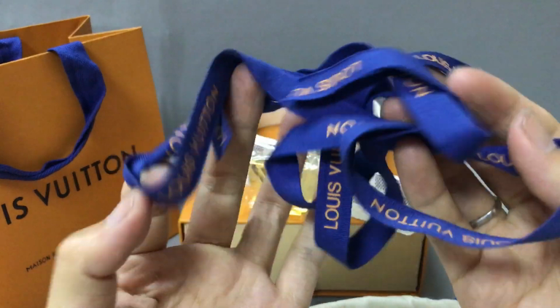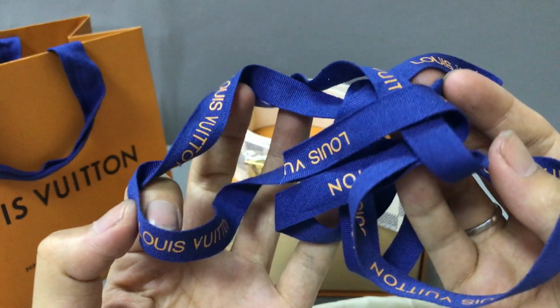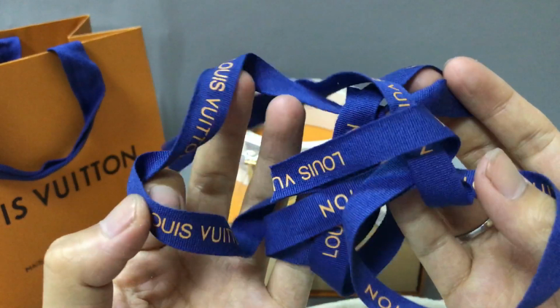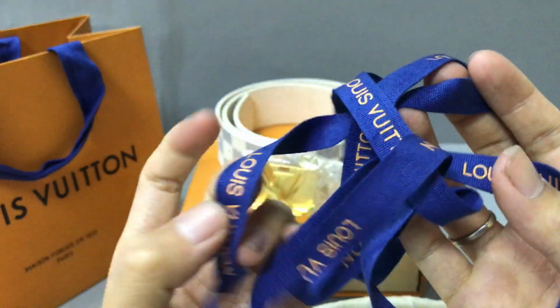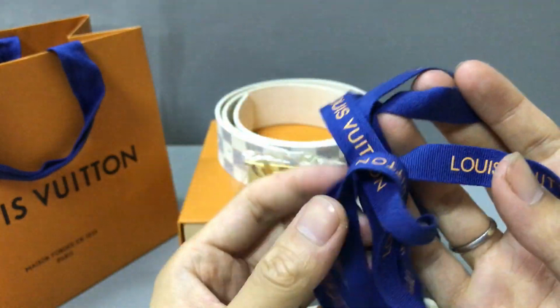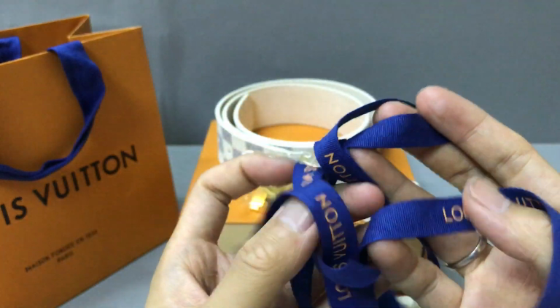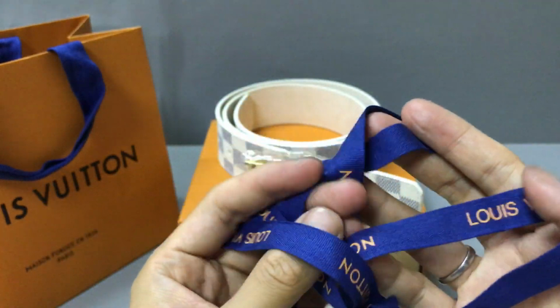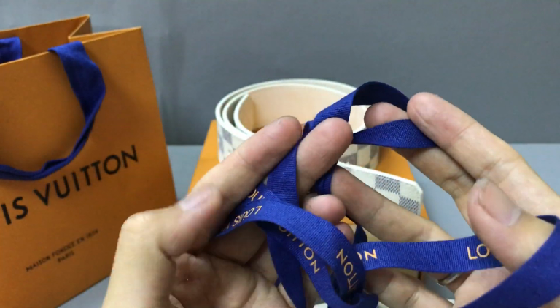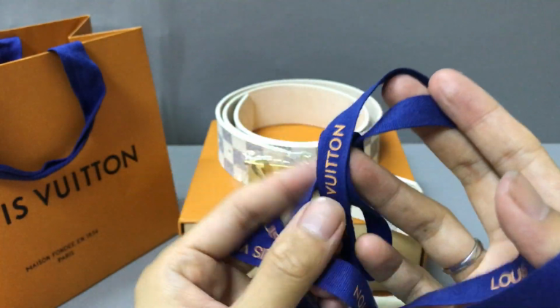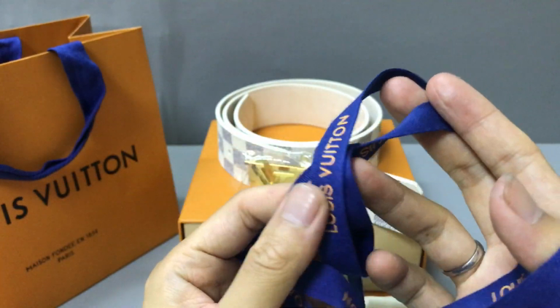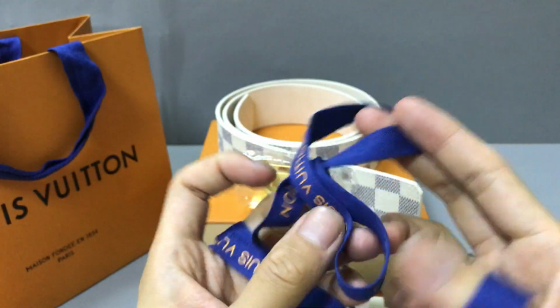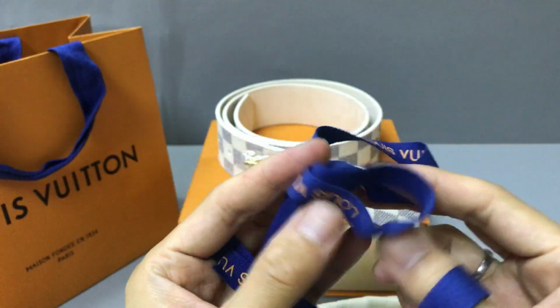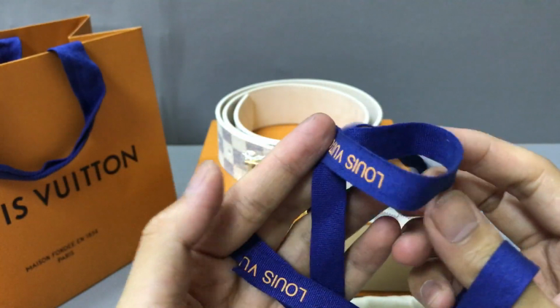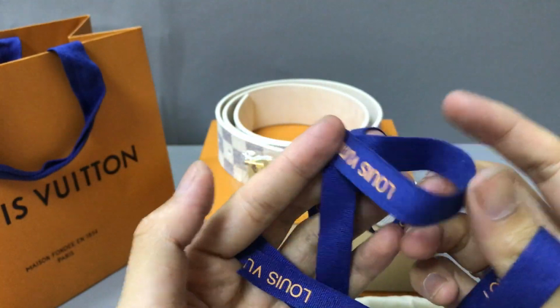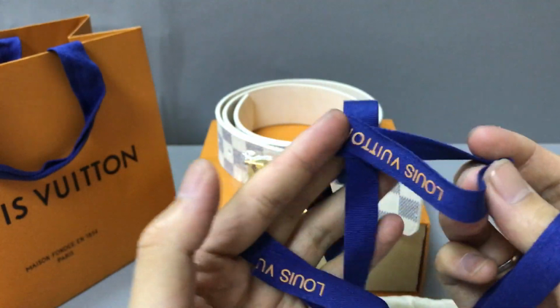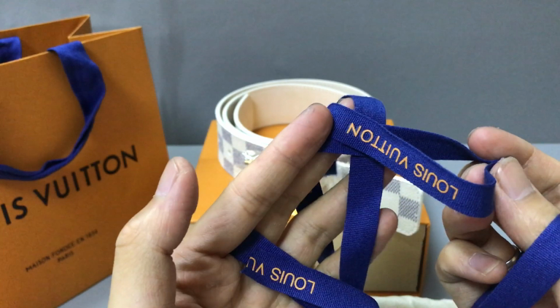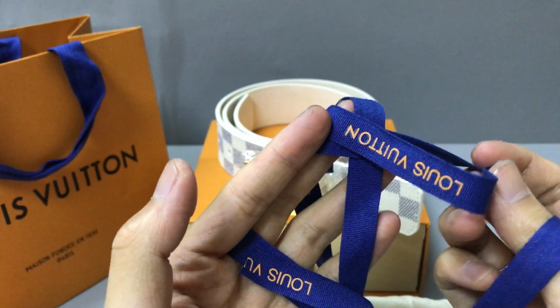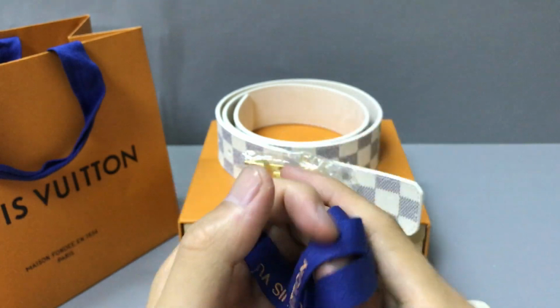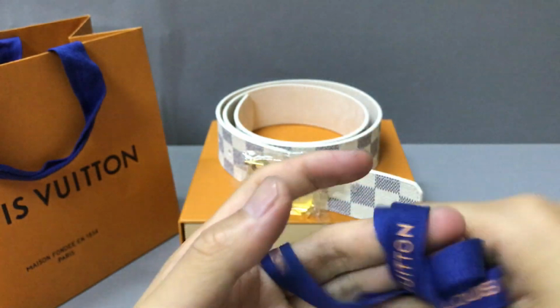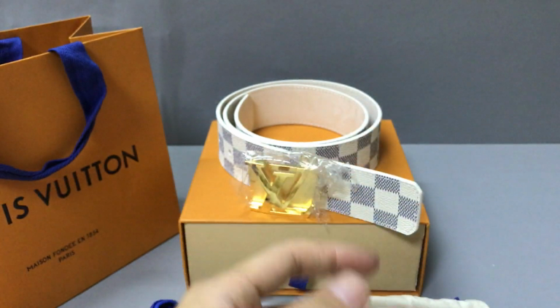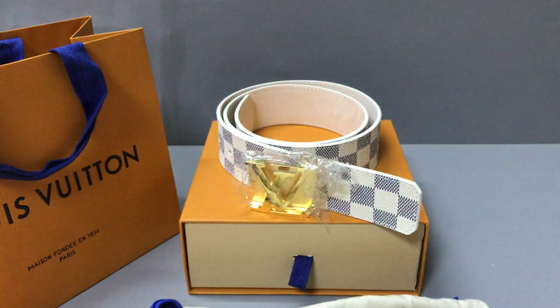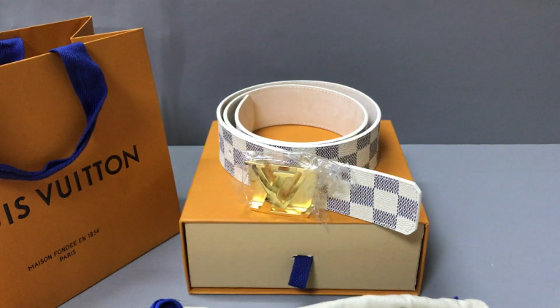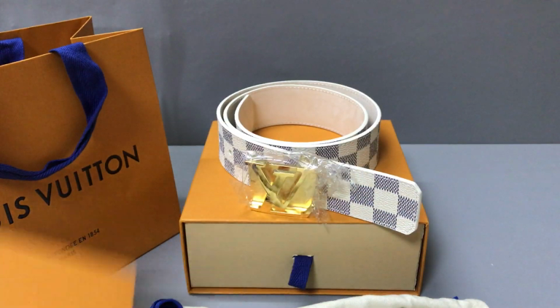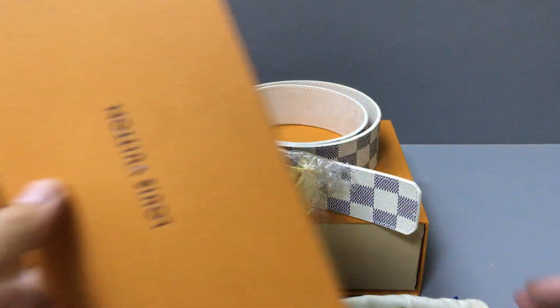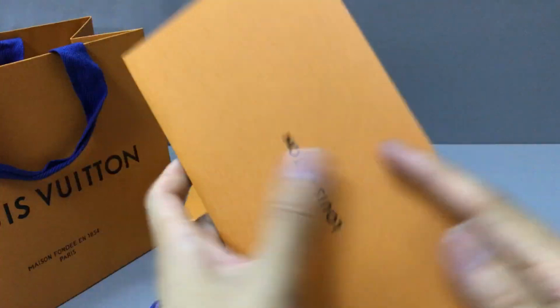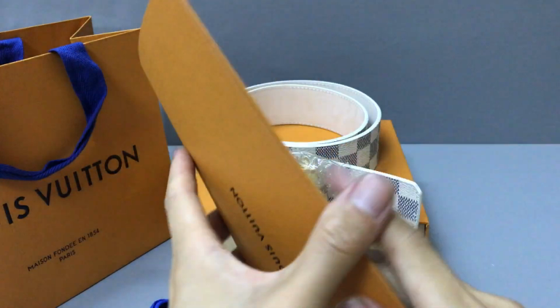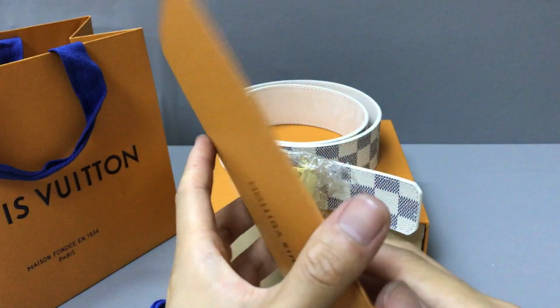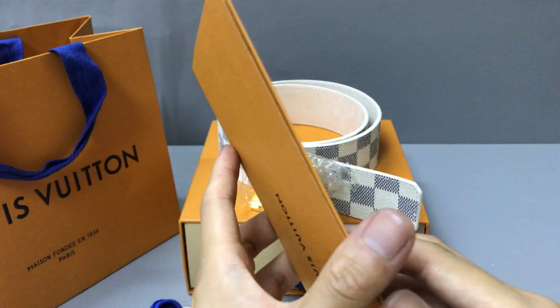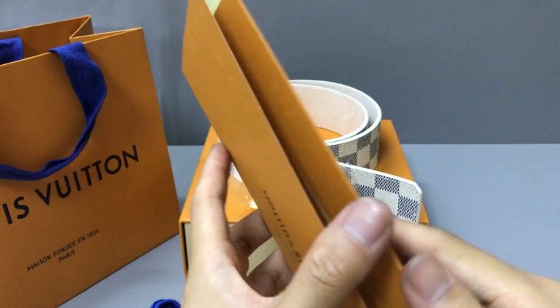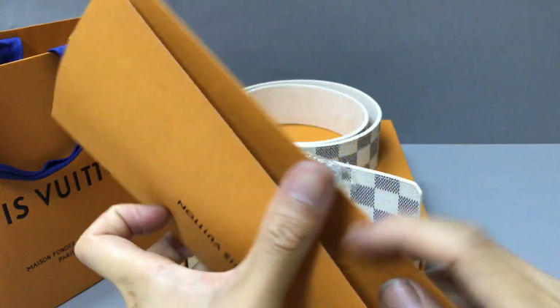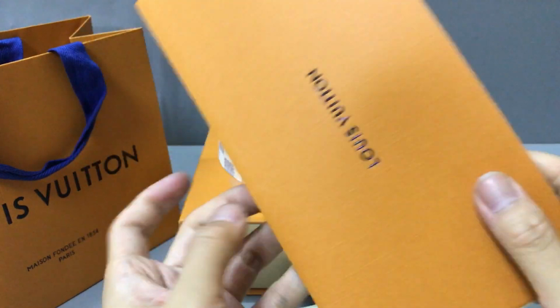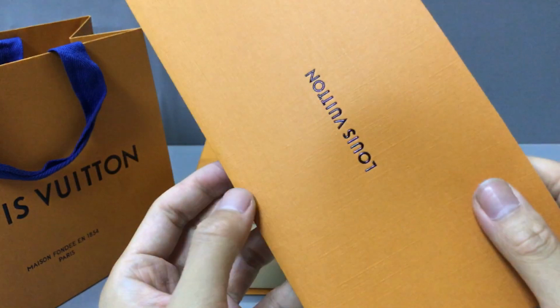Now you can check the Louis Vuitton logo print pieces. And you can check the receipt.